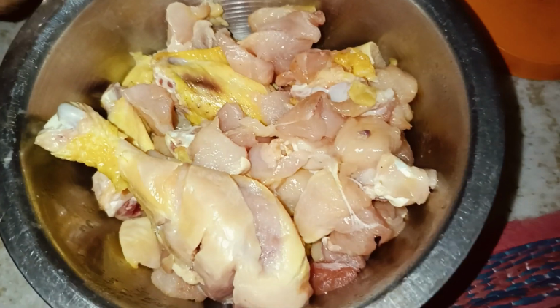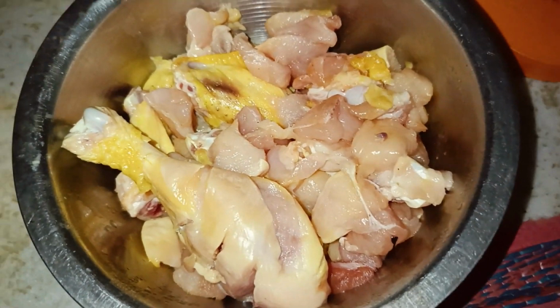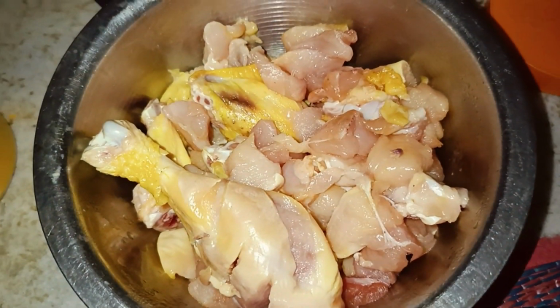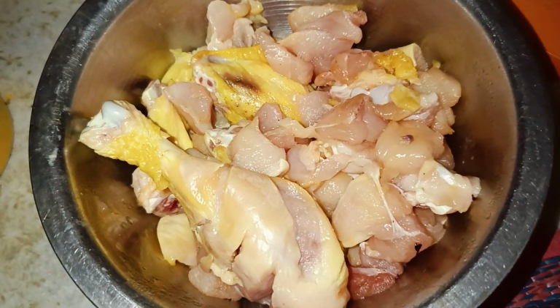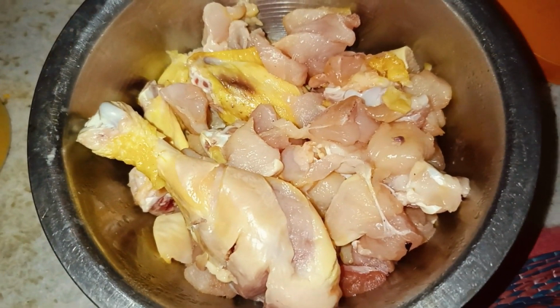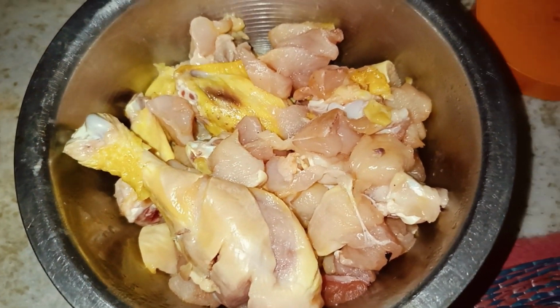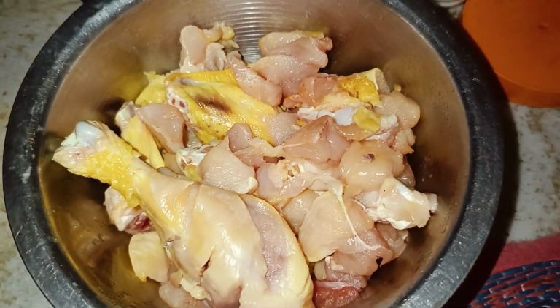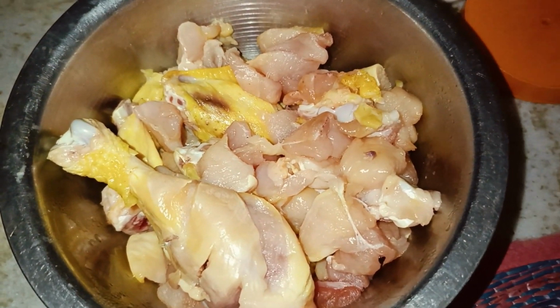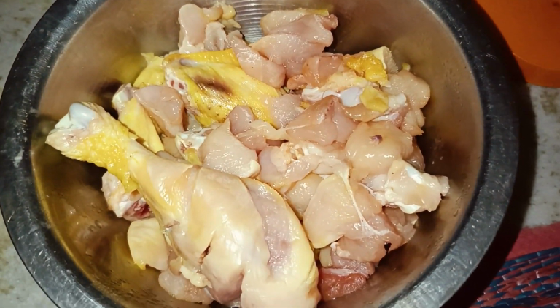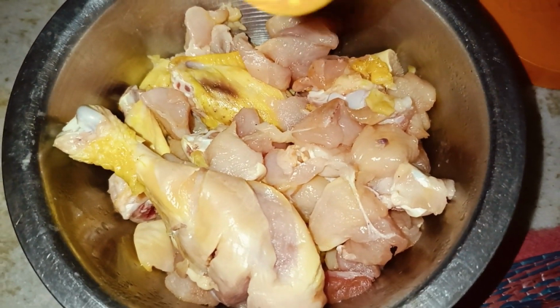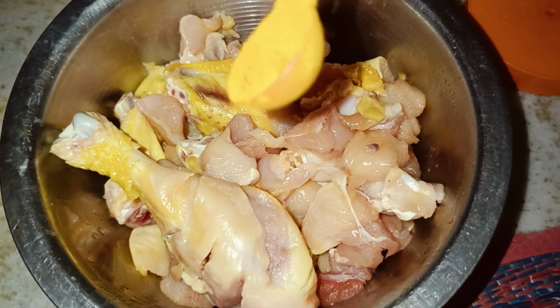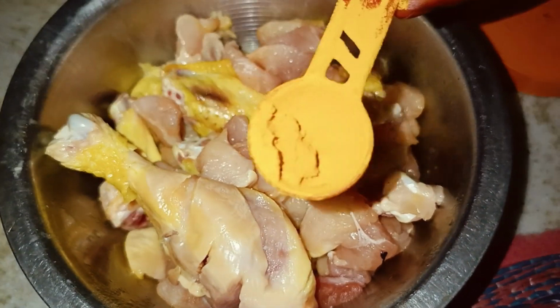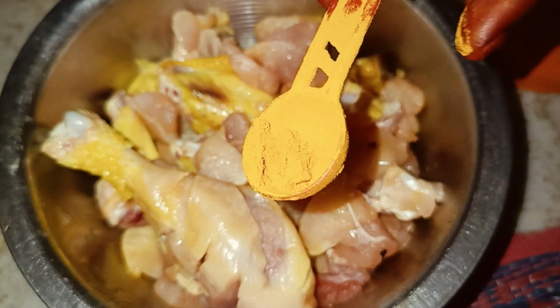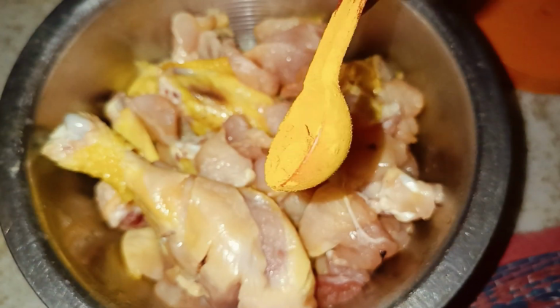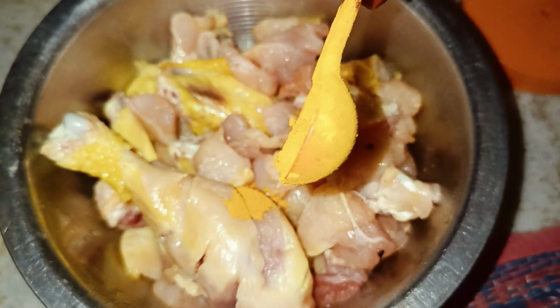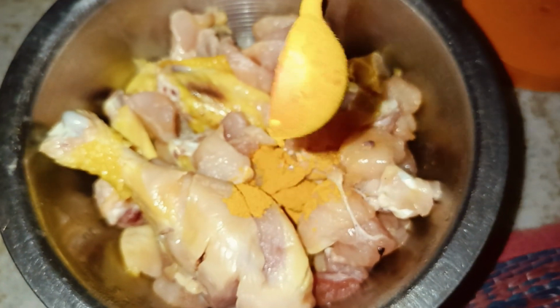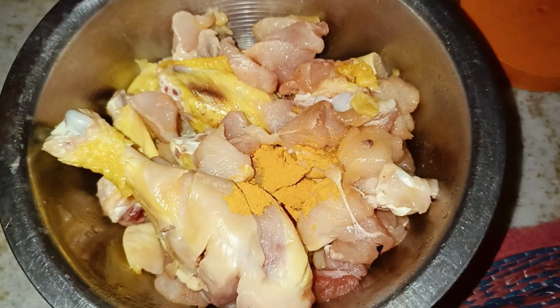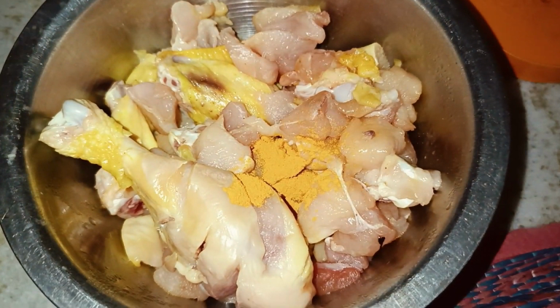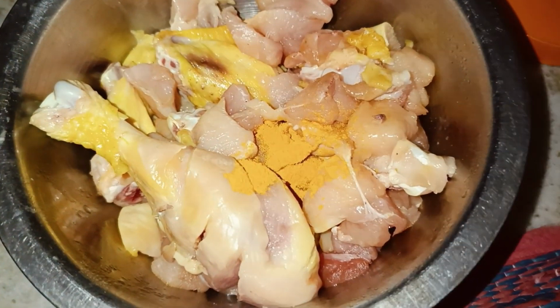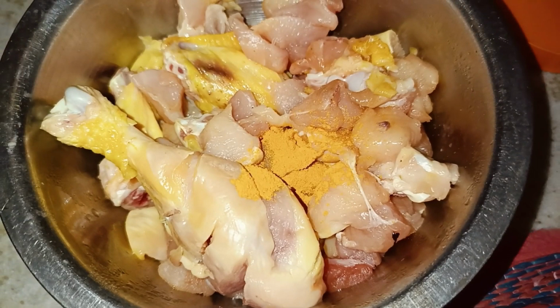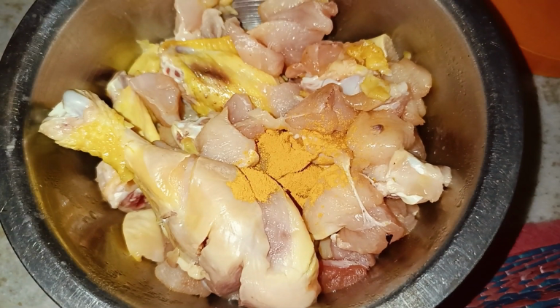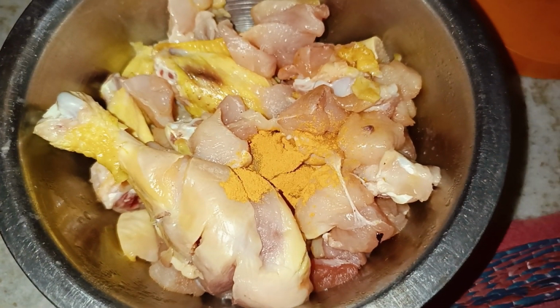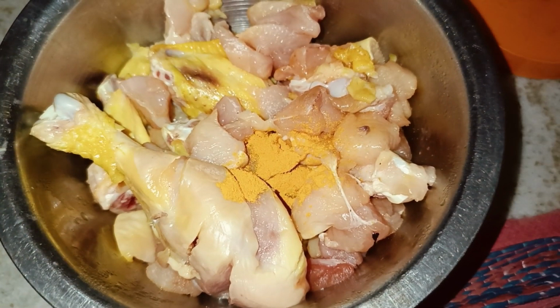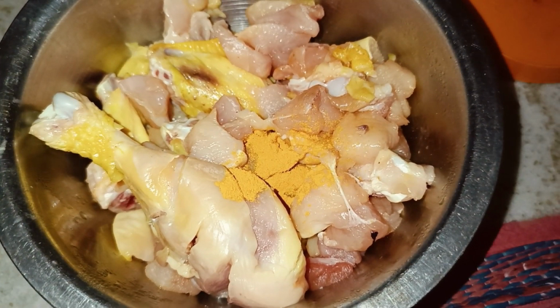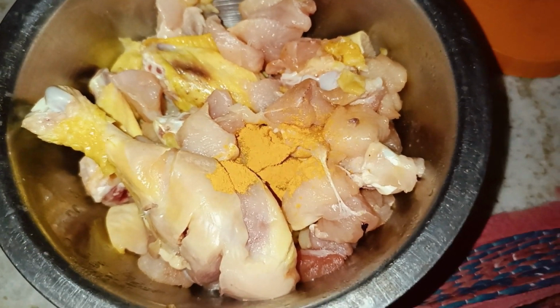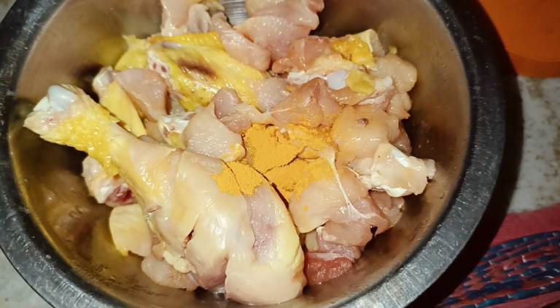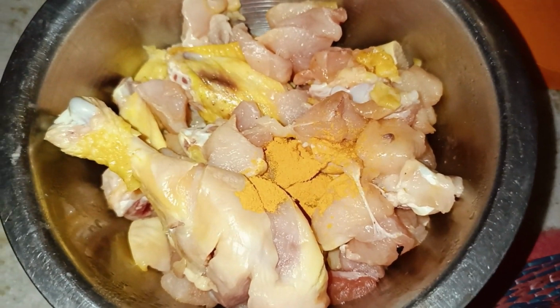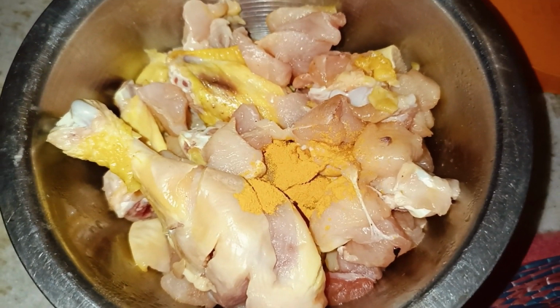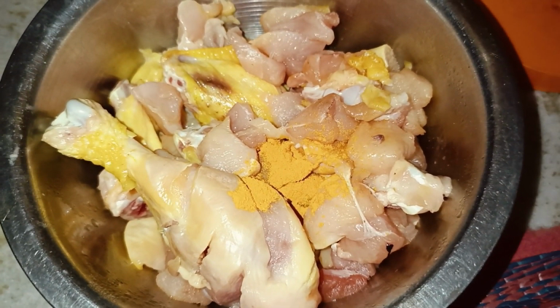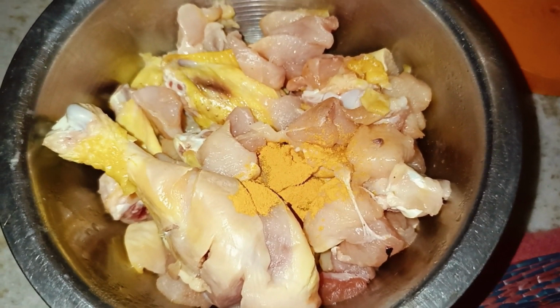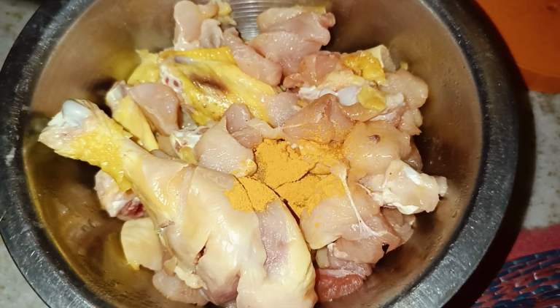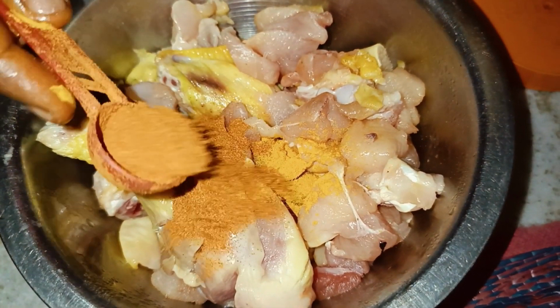Hi, hello, namaste. Today we are preparing chicken pappi. We are going to eat this. This is a special snack.